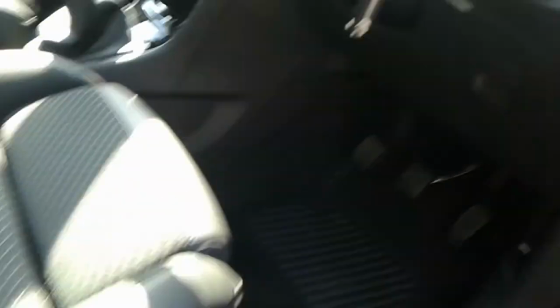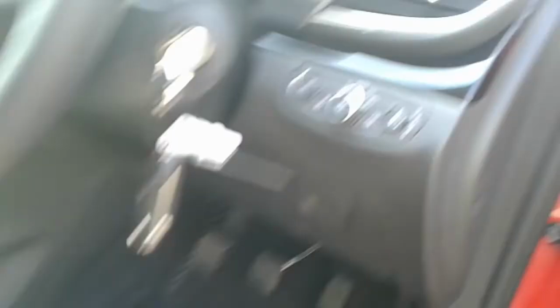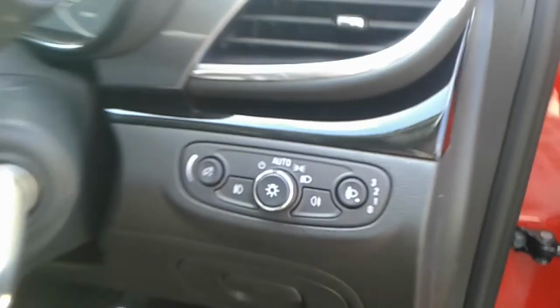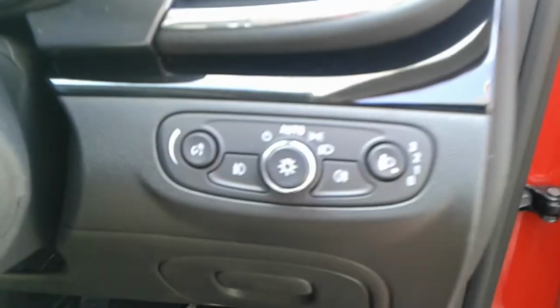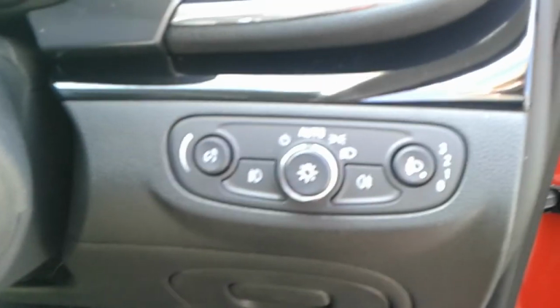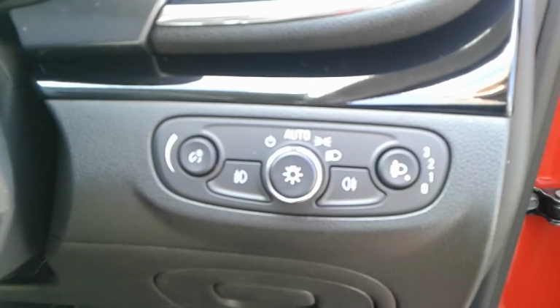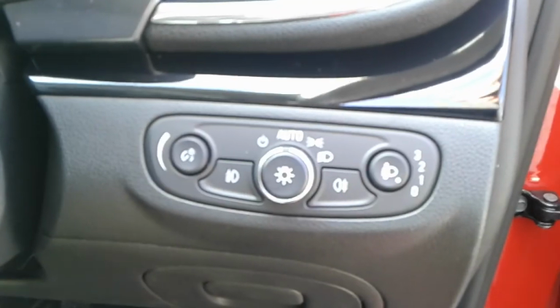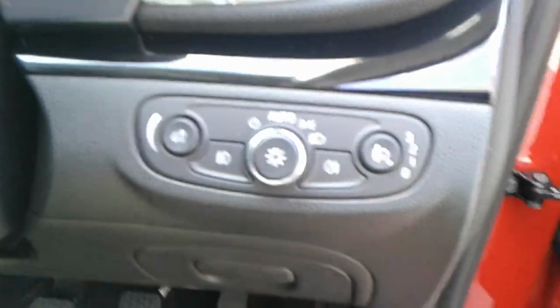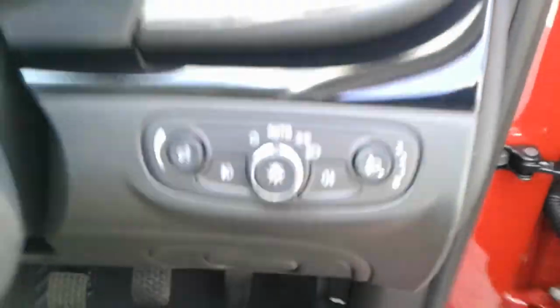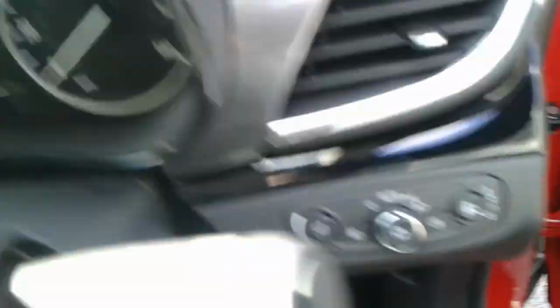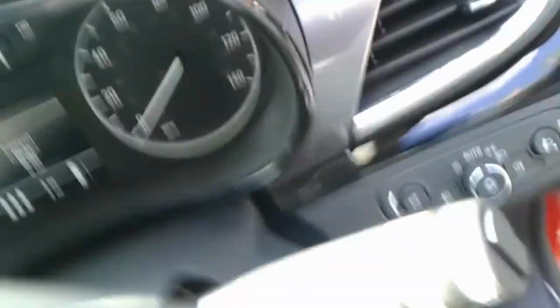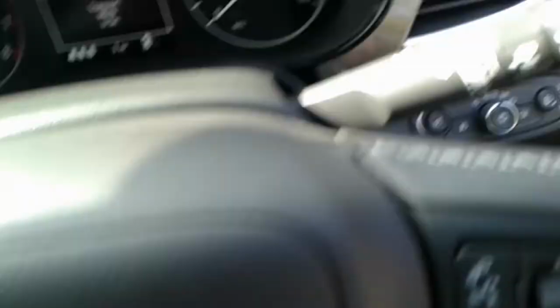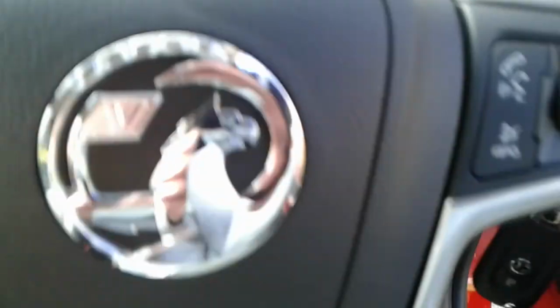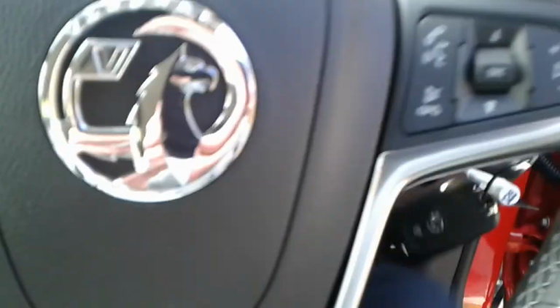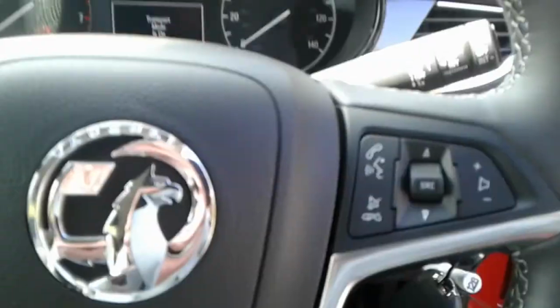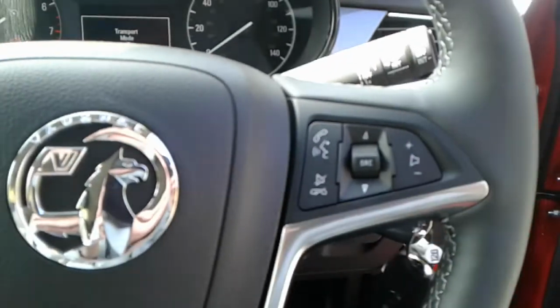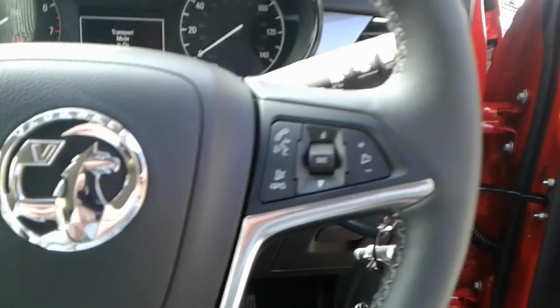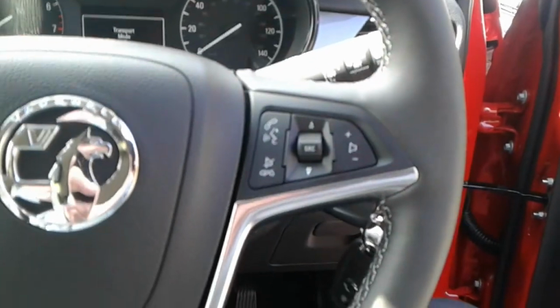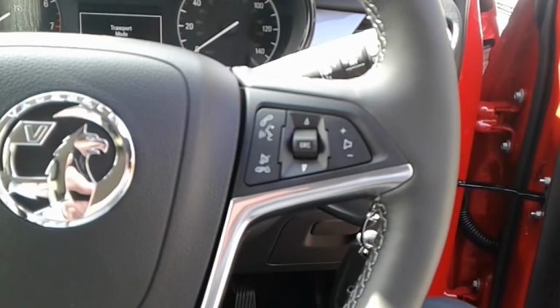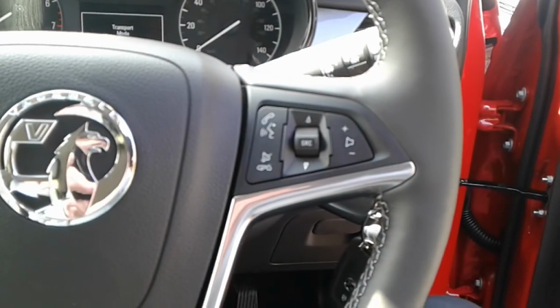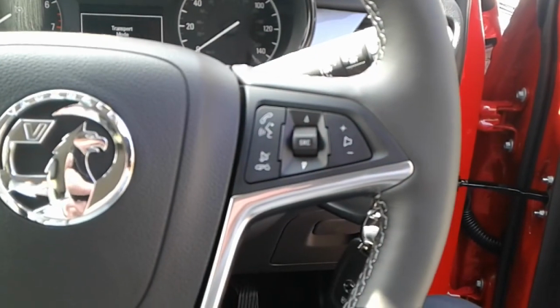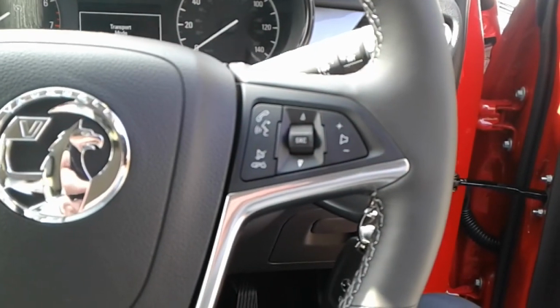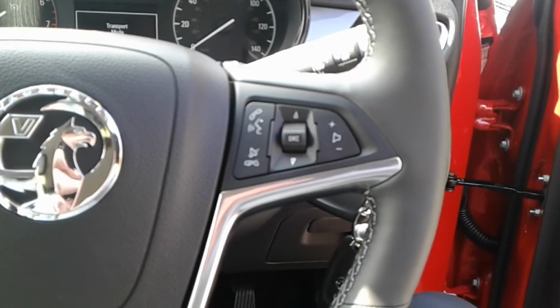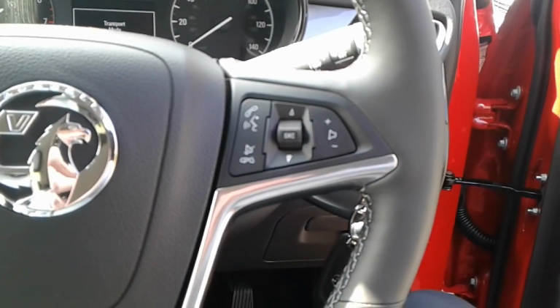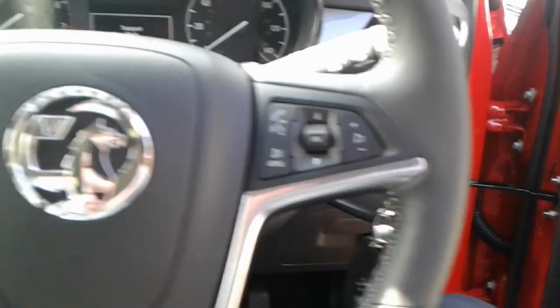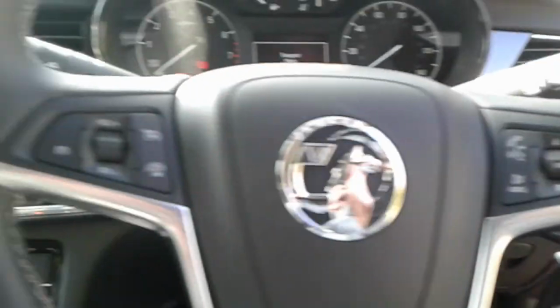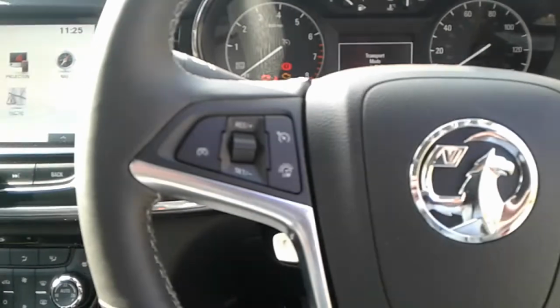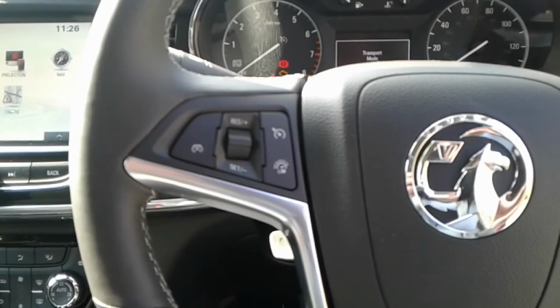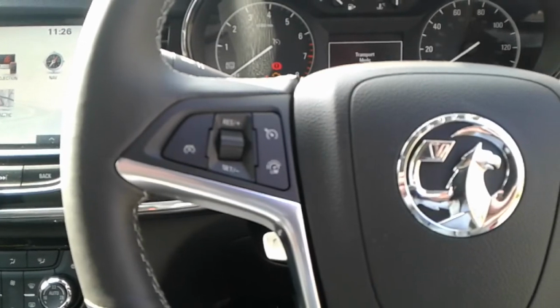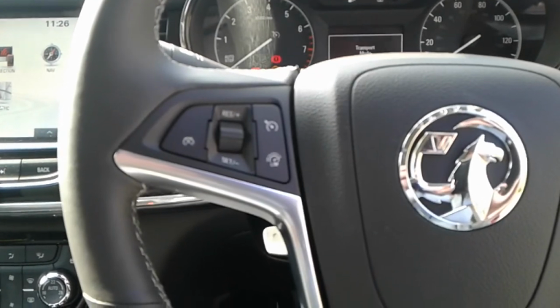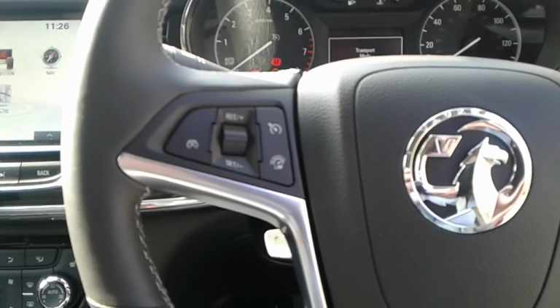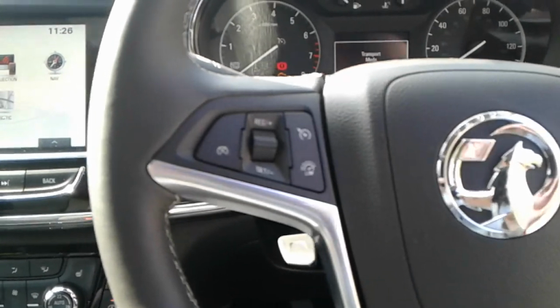Automatic headlights, and steering wheel controls for Bluetooth, radio, cruise control and speed limiter.